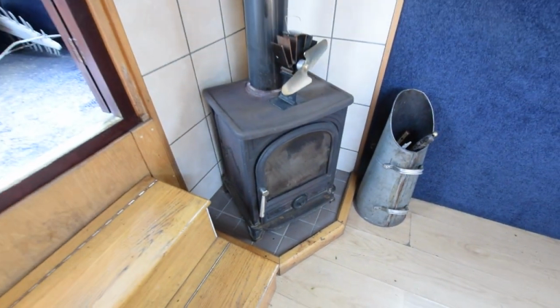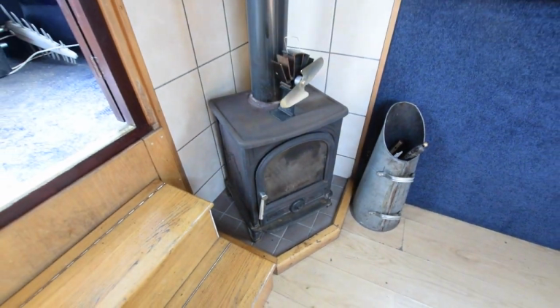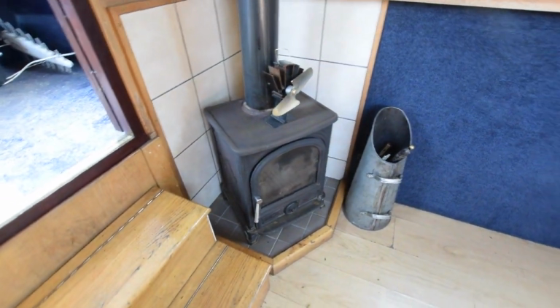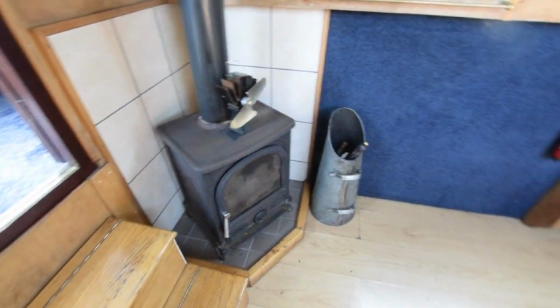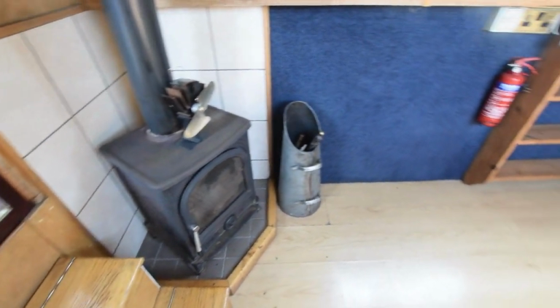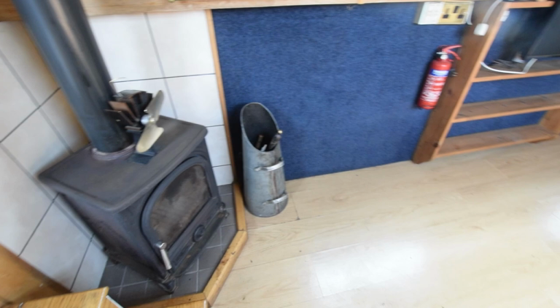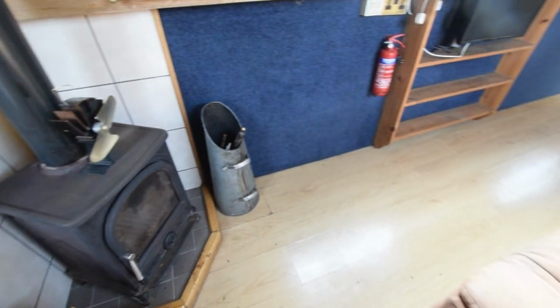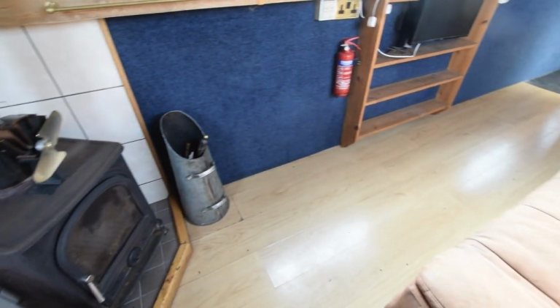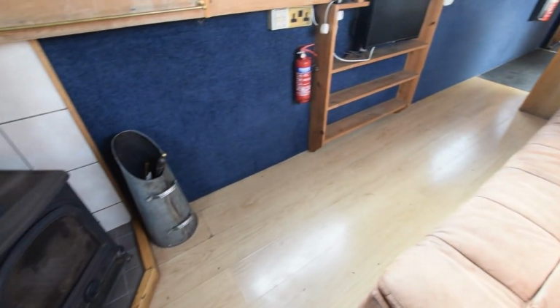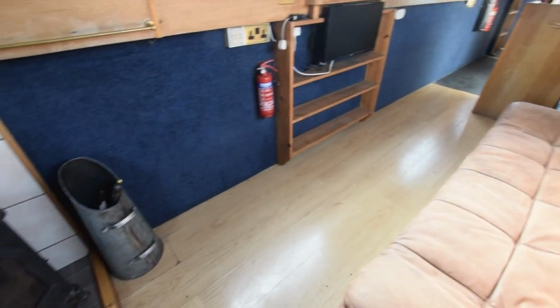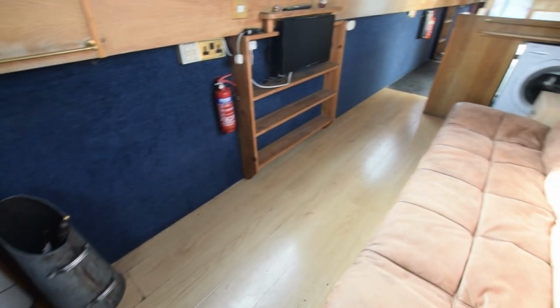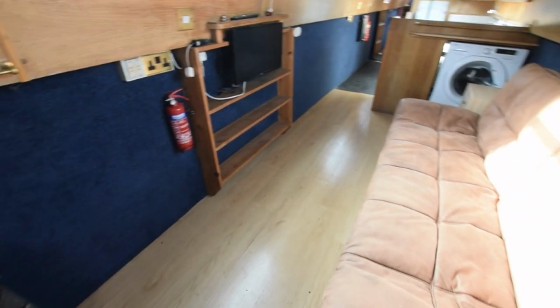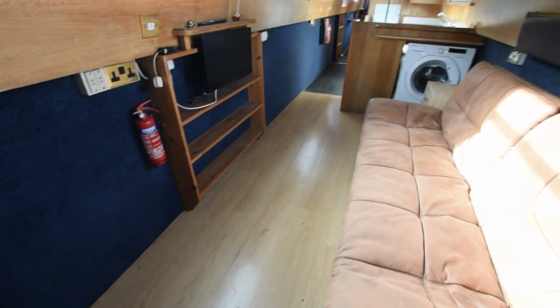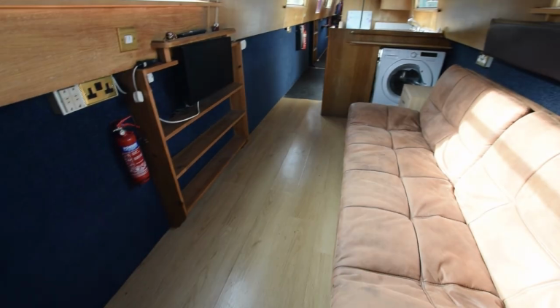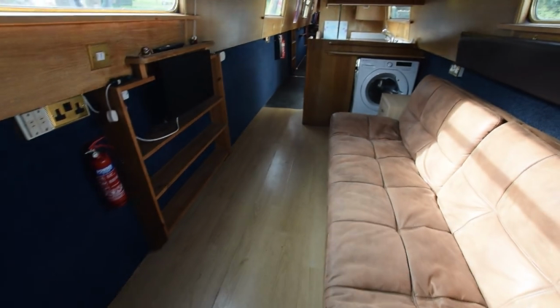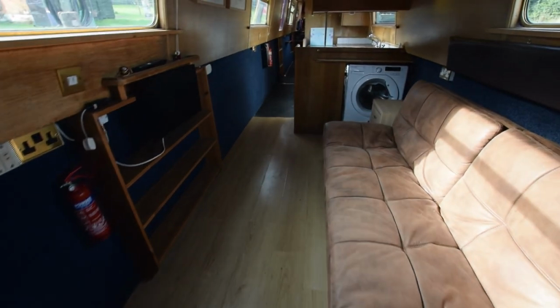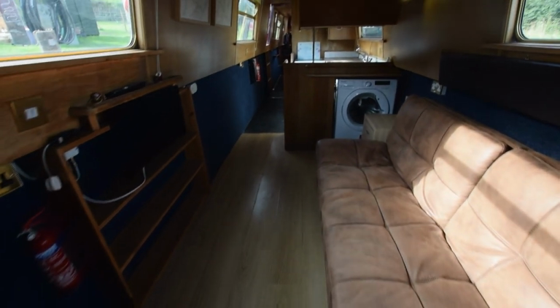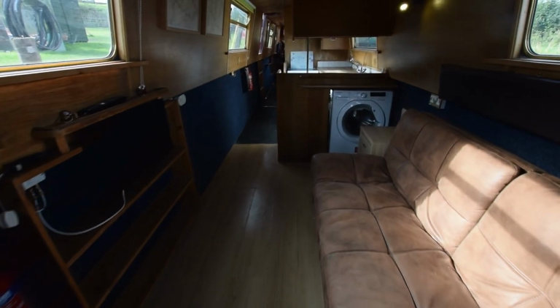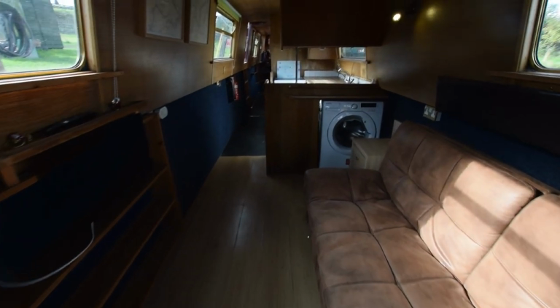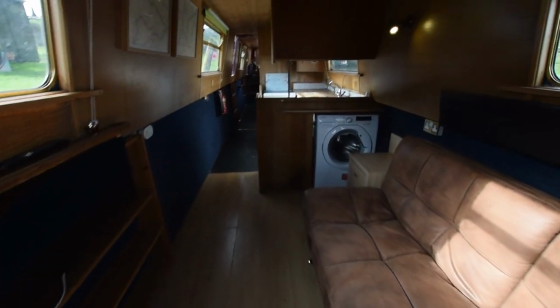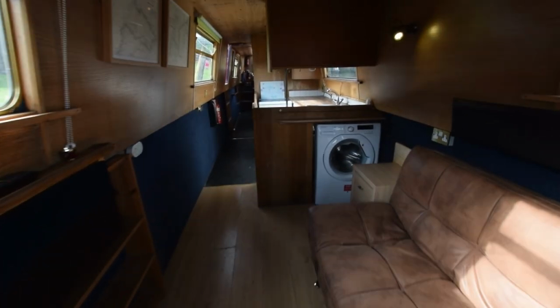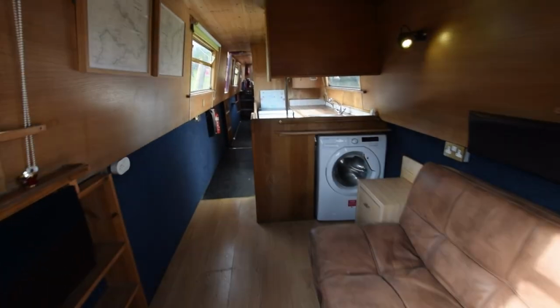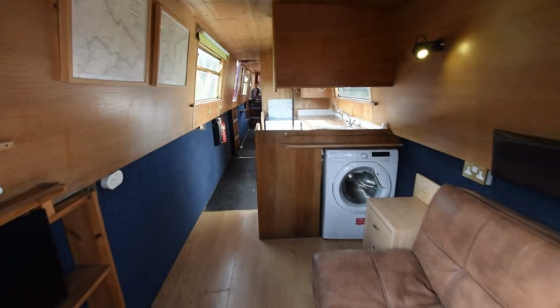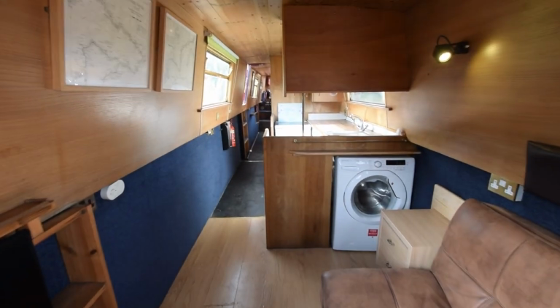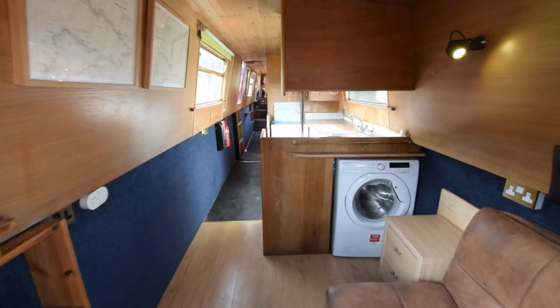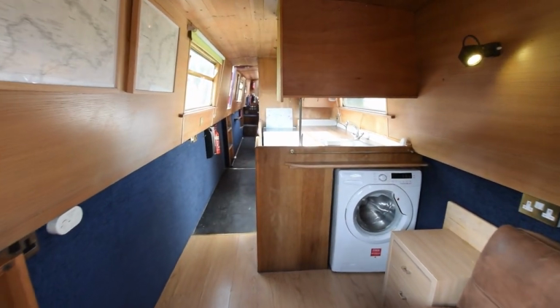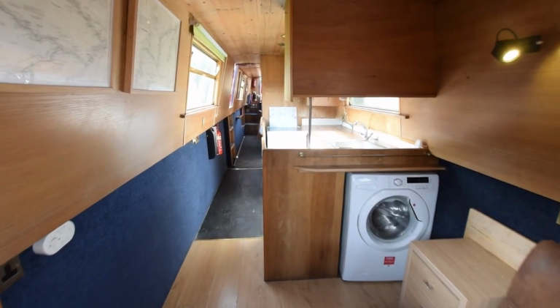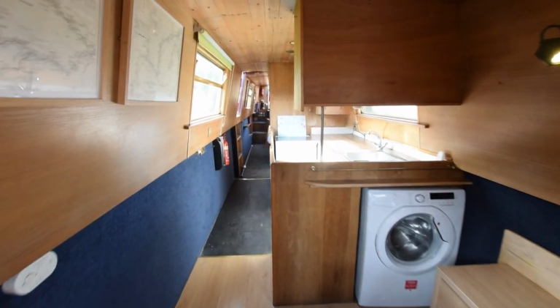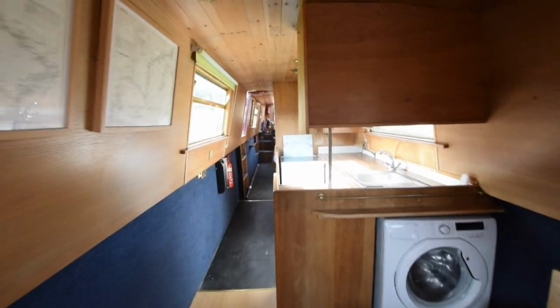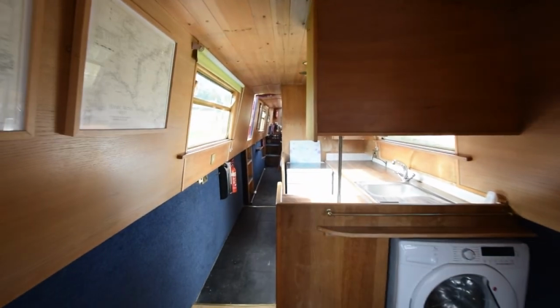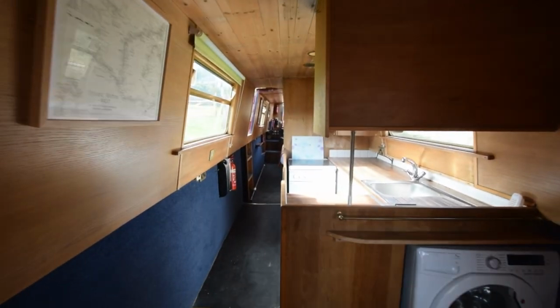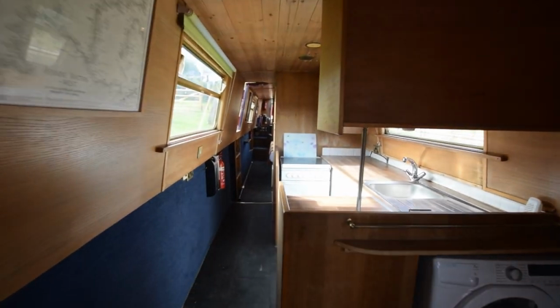Here's the stove with one of those eco fans on the top — they're very good actually, spreads the heat around in the middle of winter, which is coming.